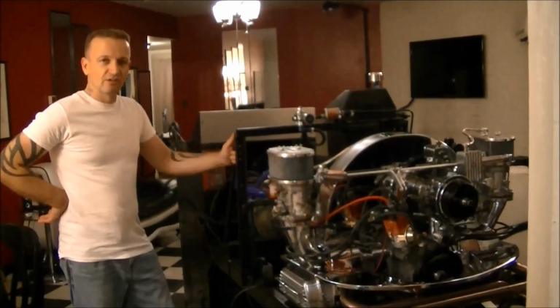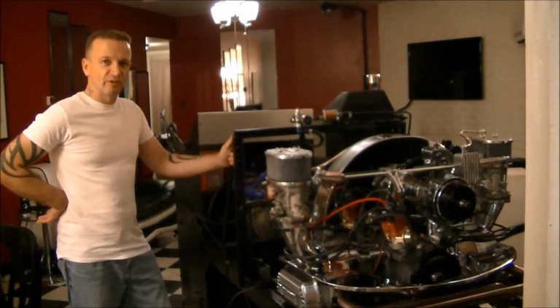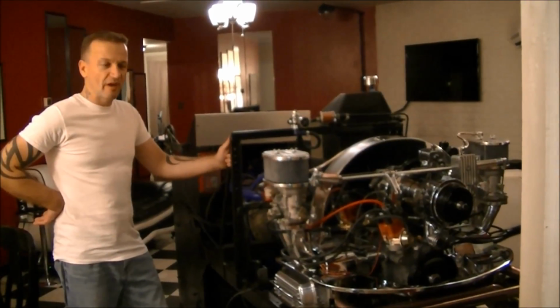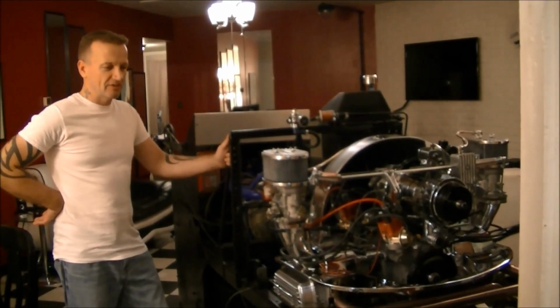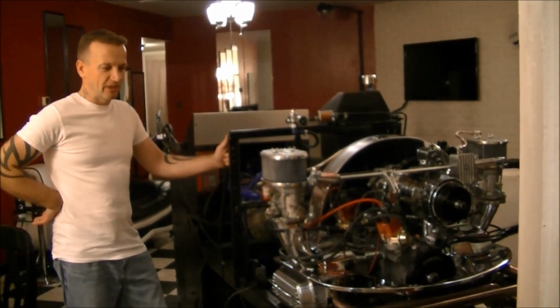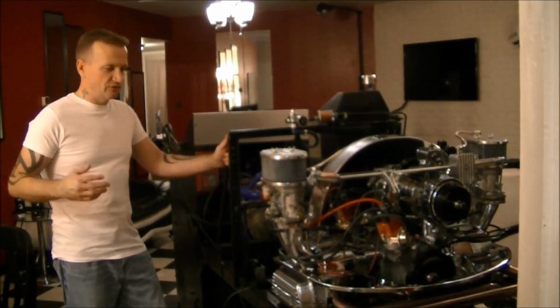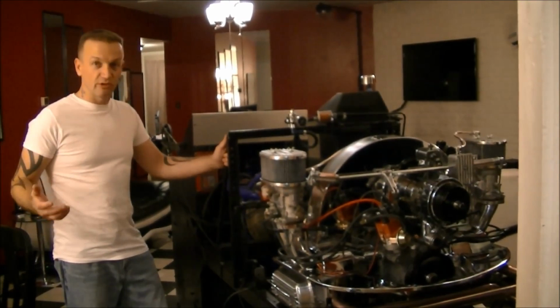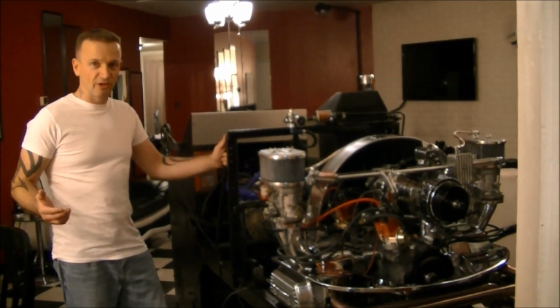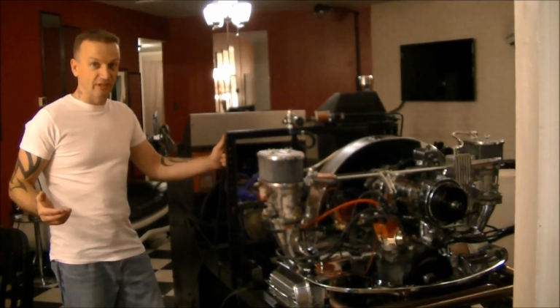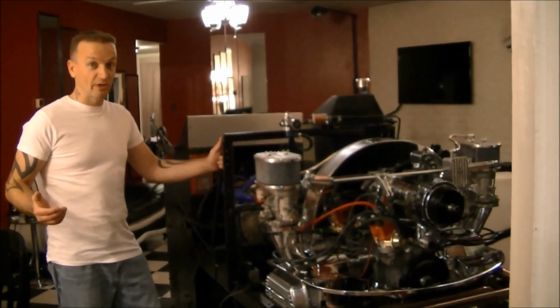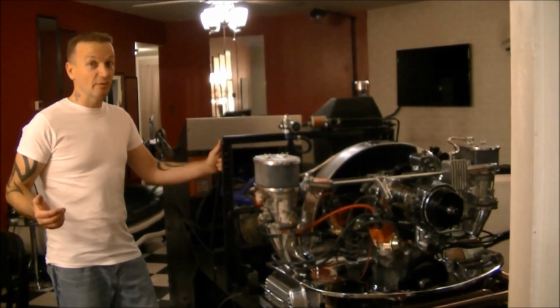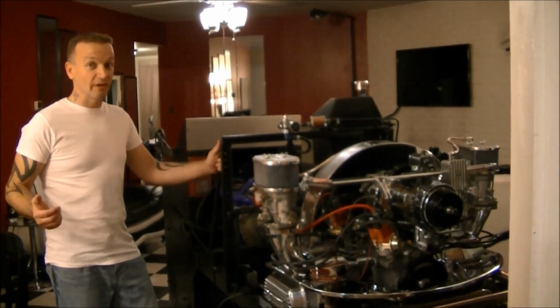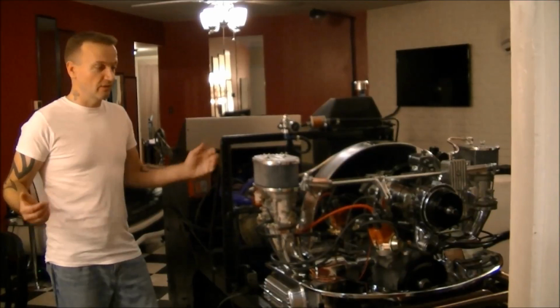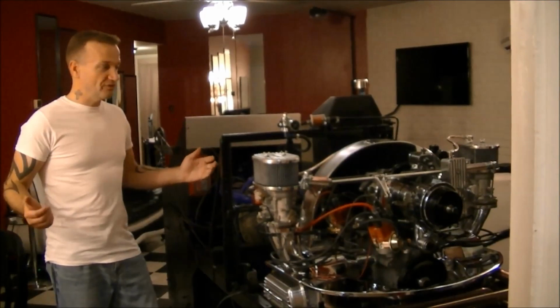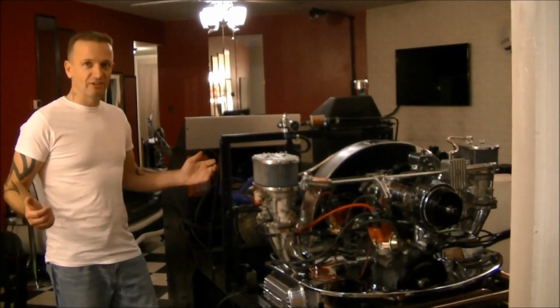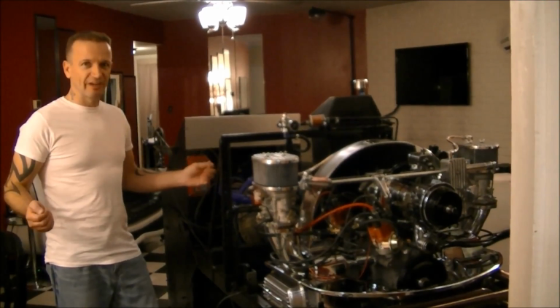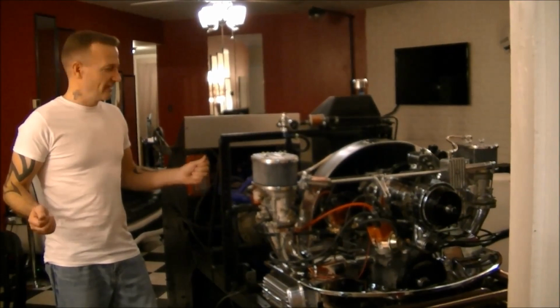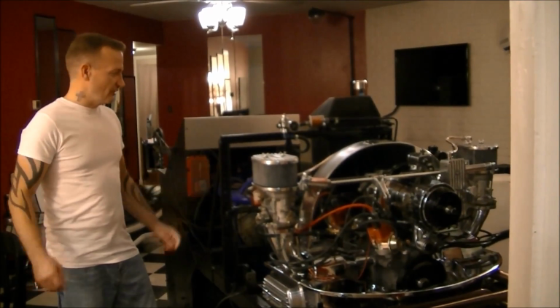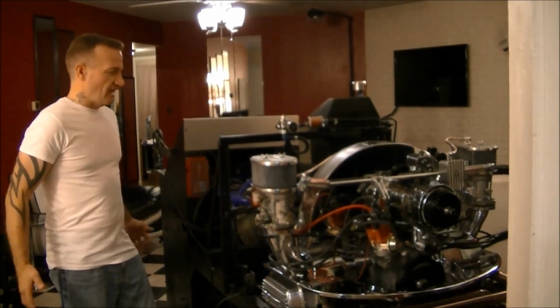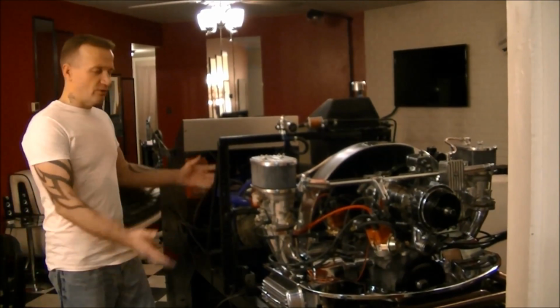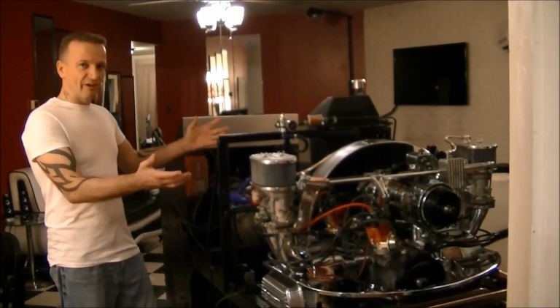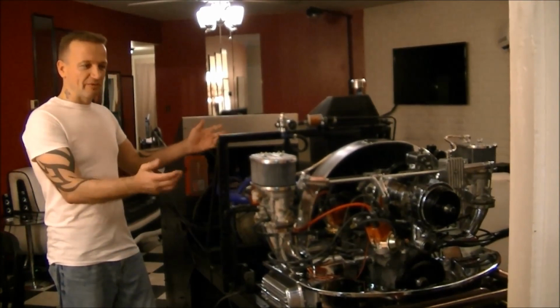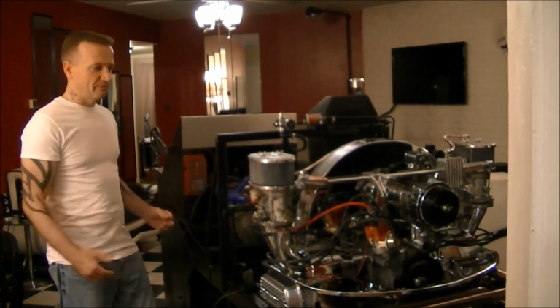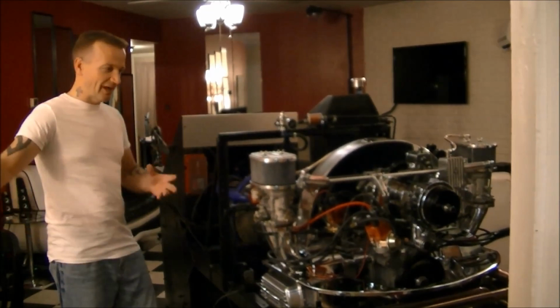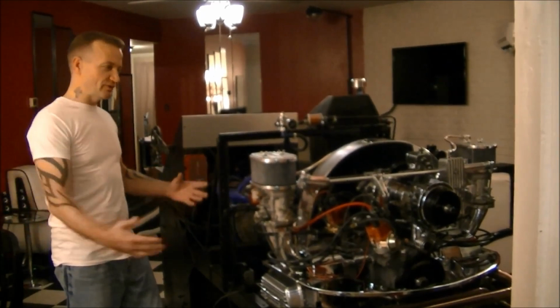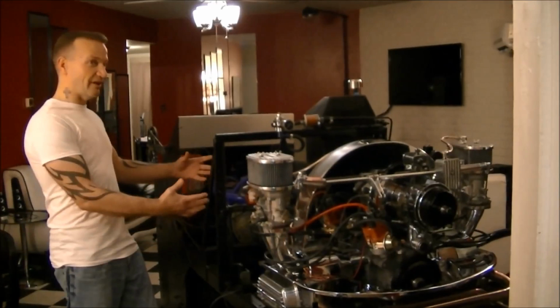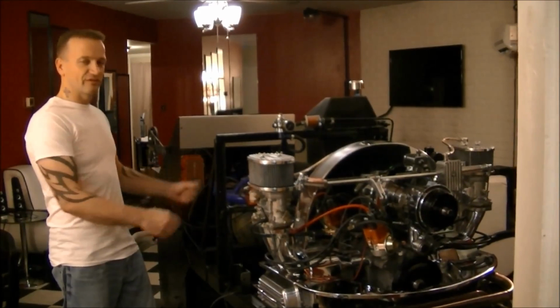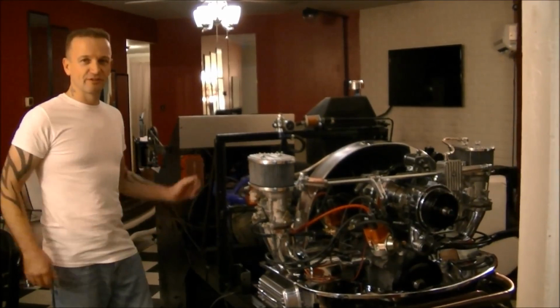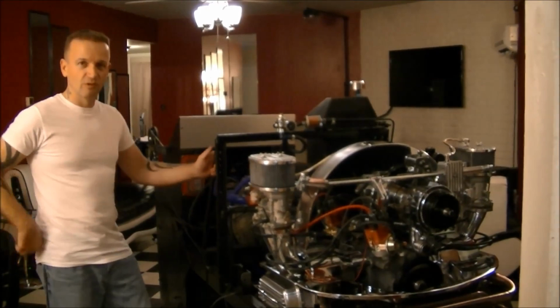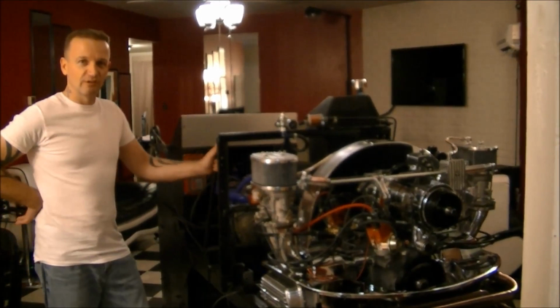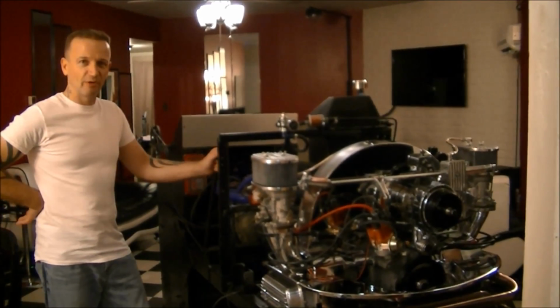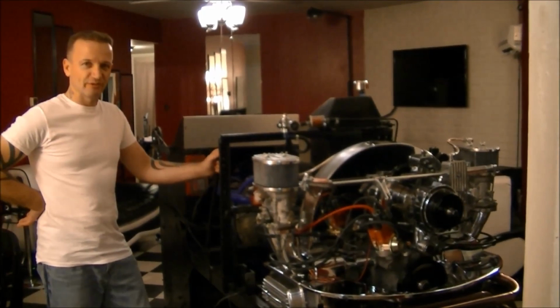So if you've ever had something that you want to do, a car project, and you're running low on space — what's a guy to do, right? Out goes the coffee table, the dyno goes in the house, because you got priorities.